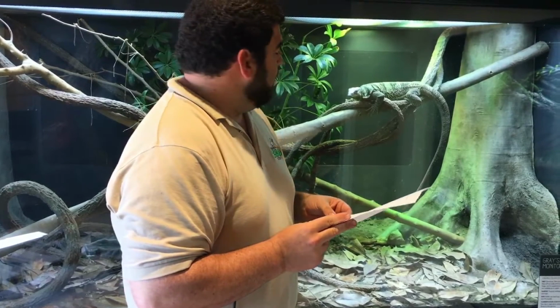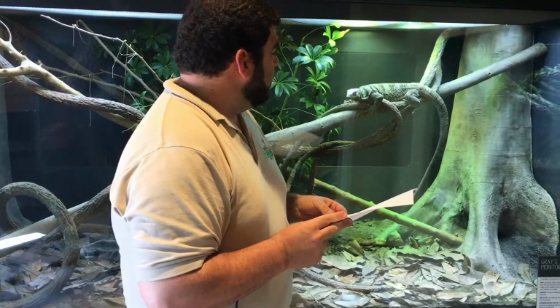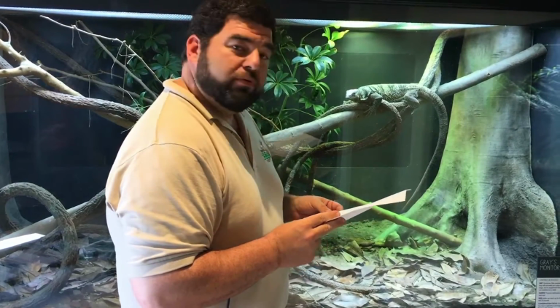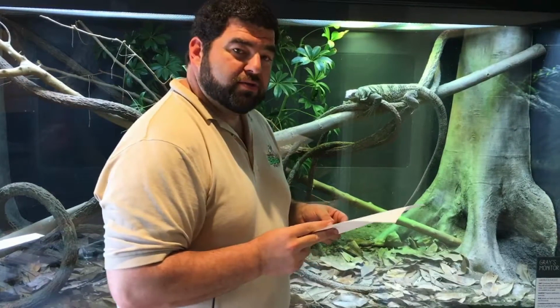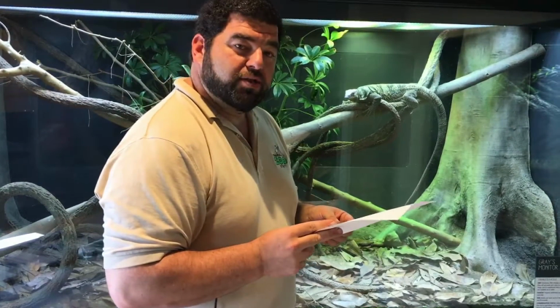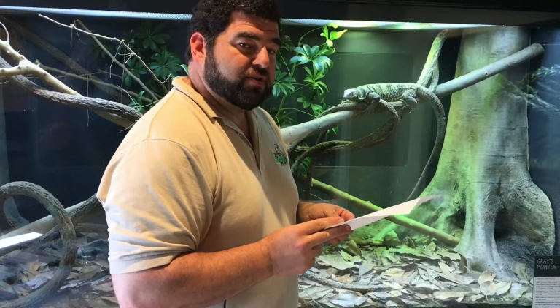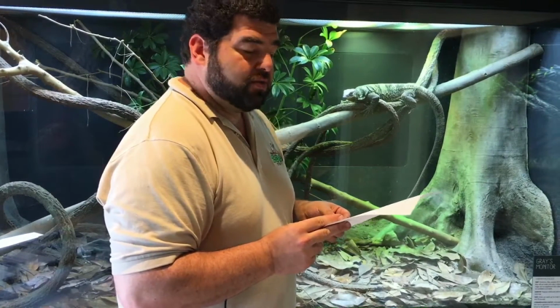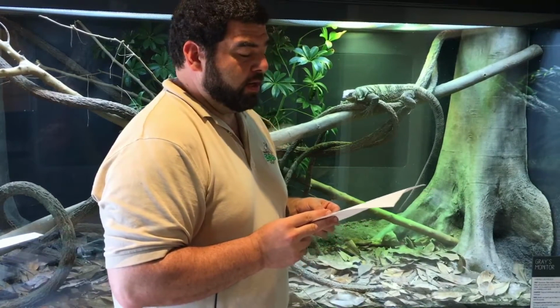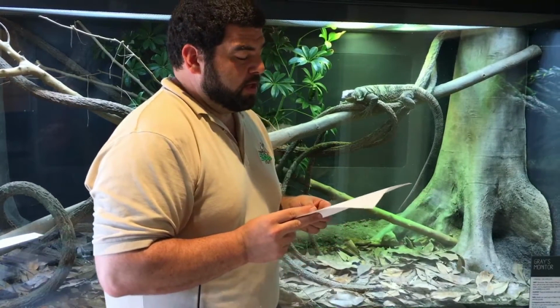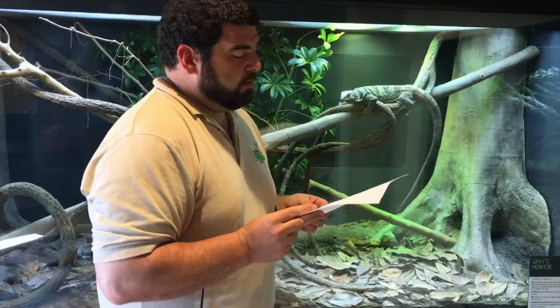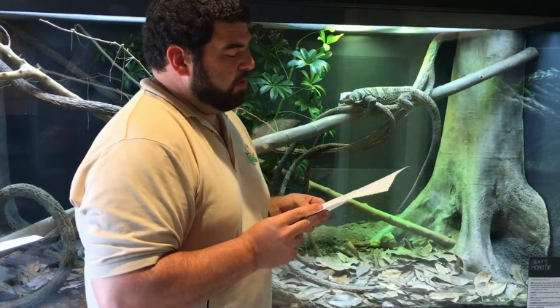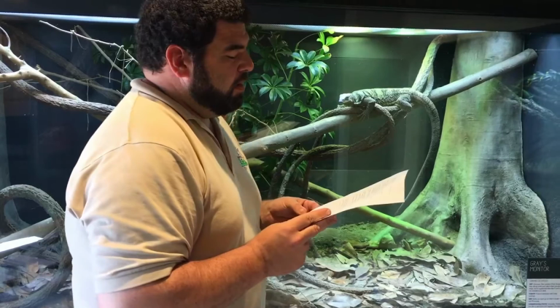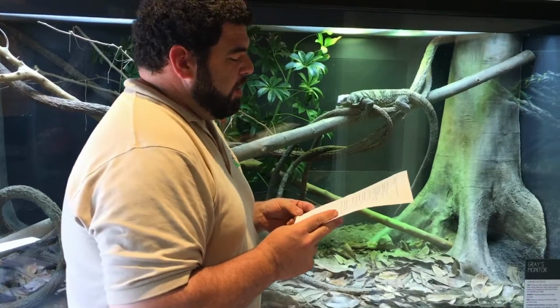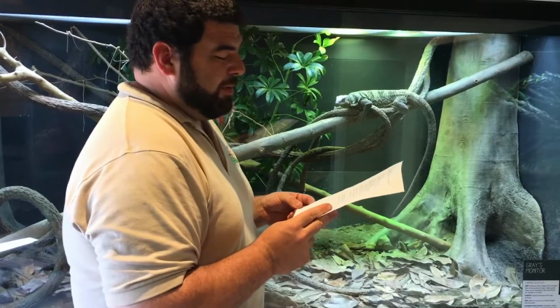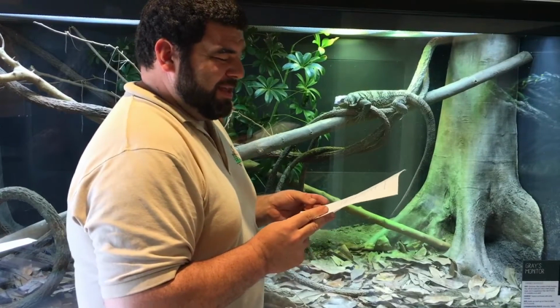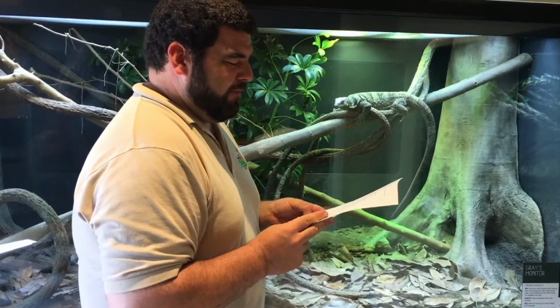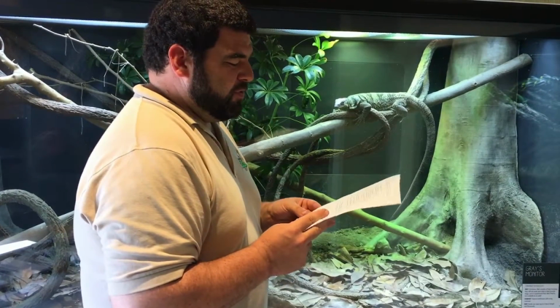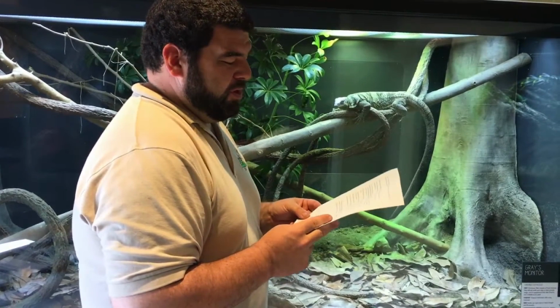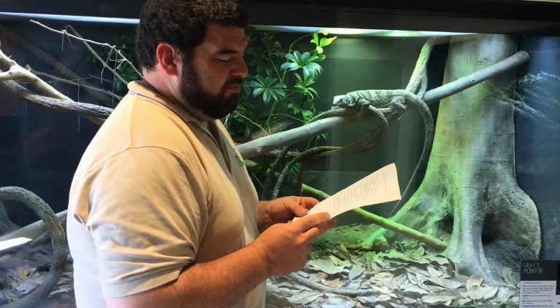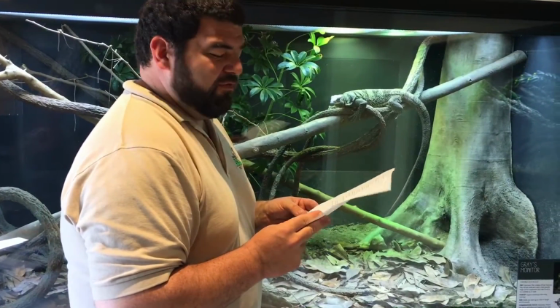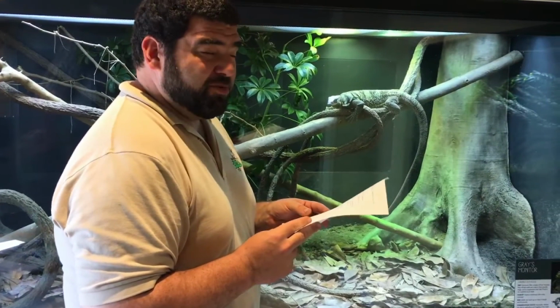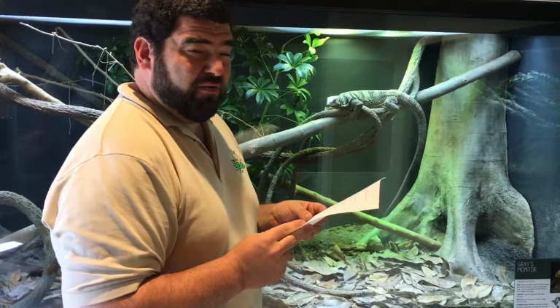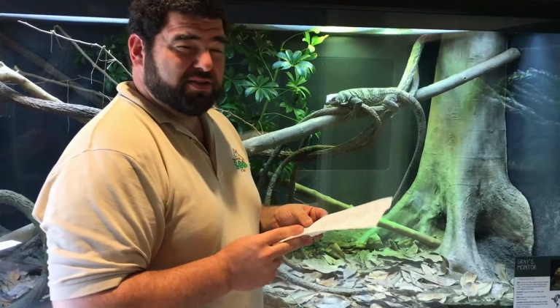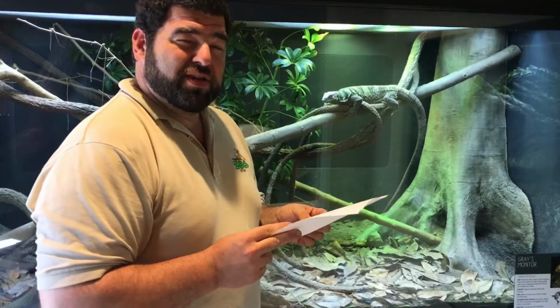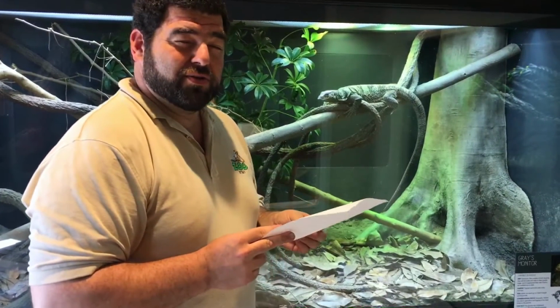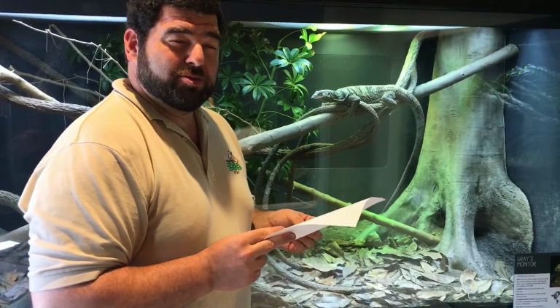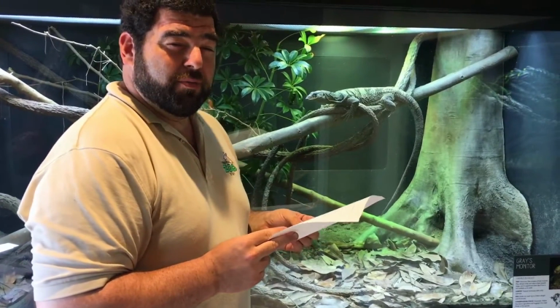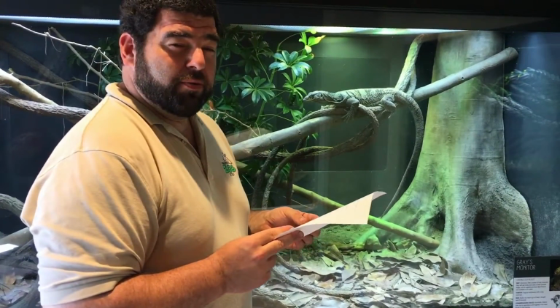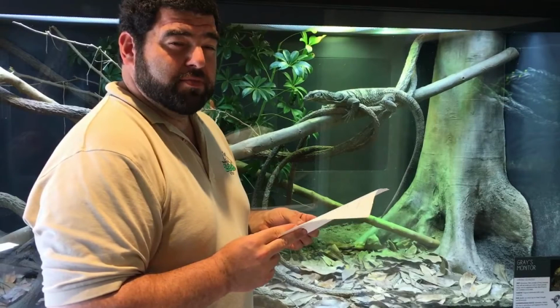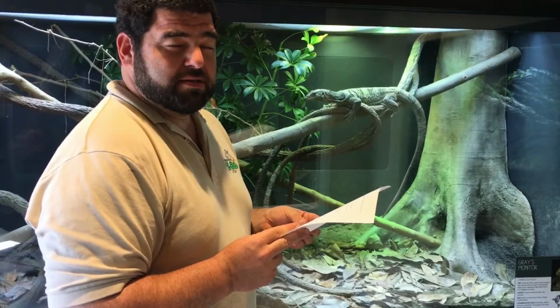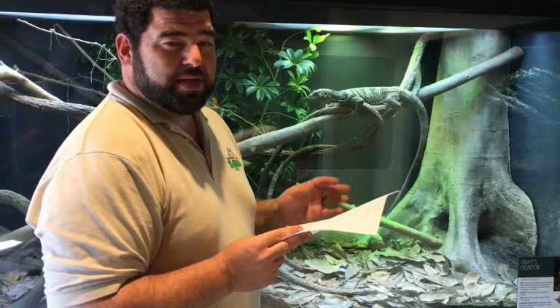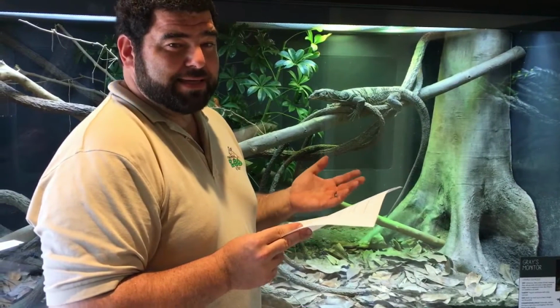They are vulnerable — that is their conservation status through IUCN. As for how many babies they have, the only real information we have is that the Los Angeles Zoo has bred them a couple of times and they lay up to eight eggs.